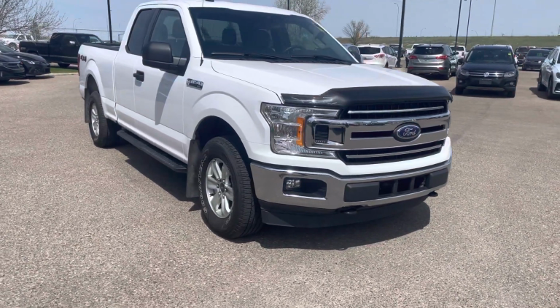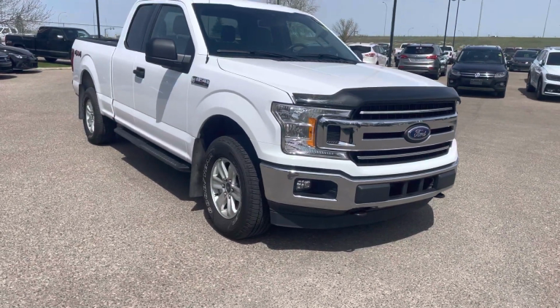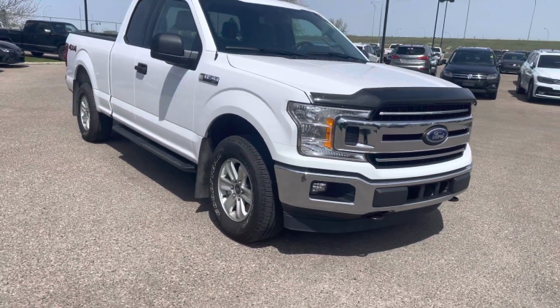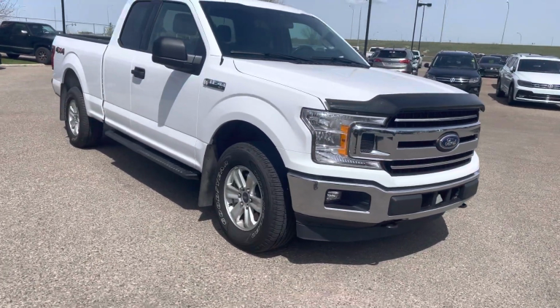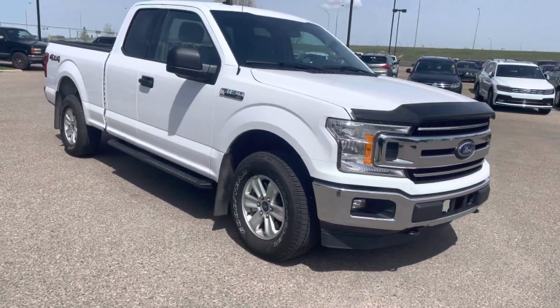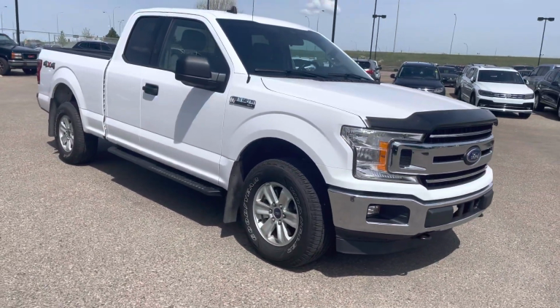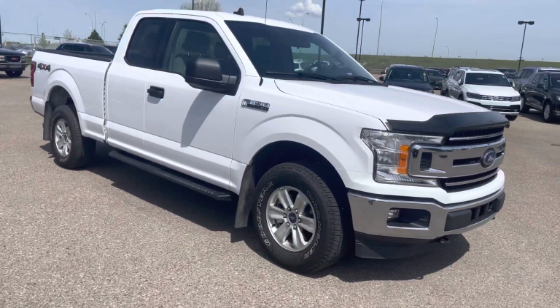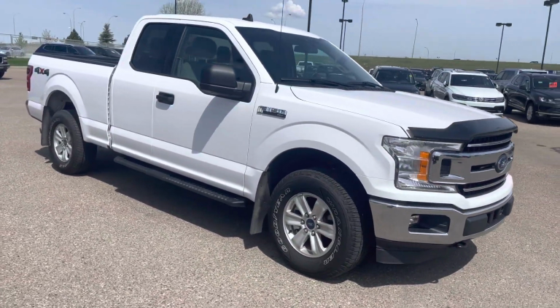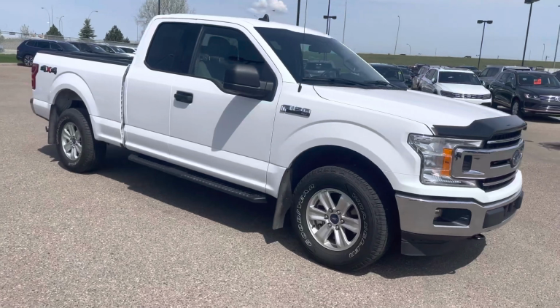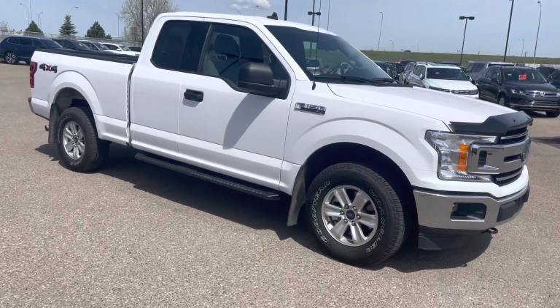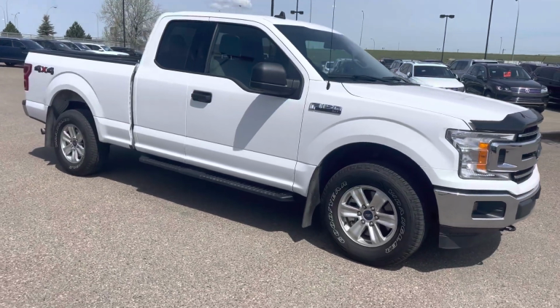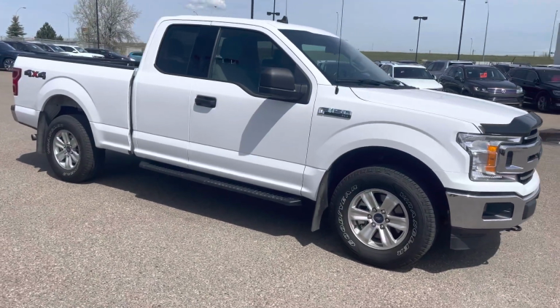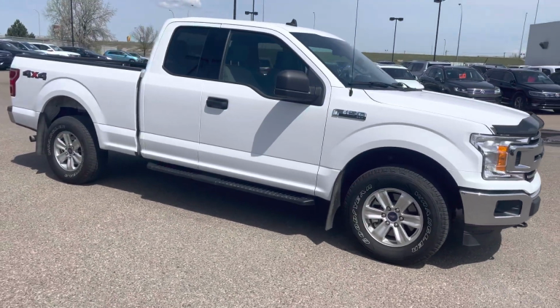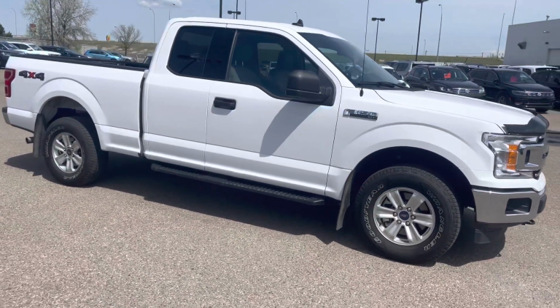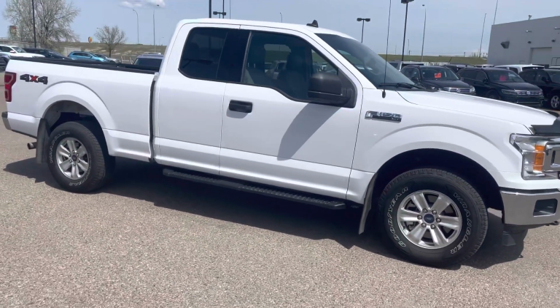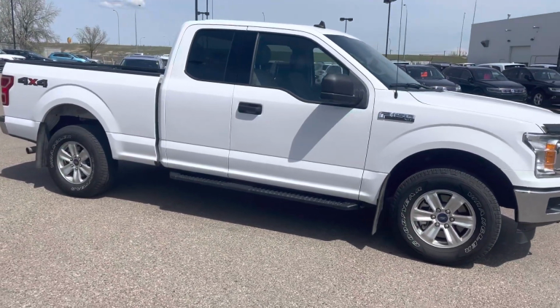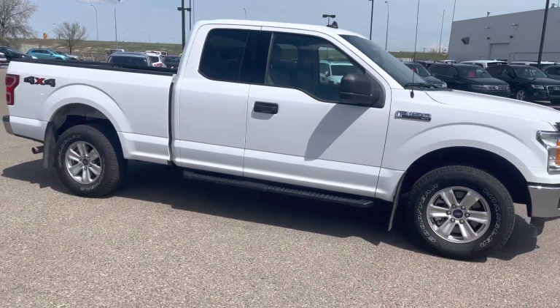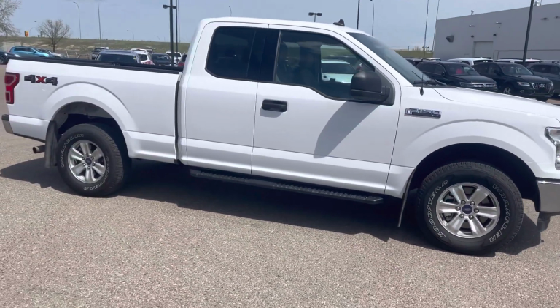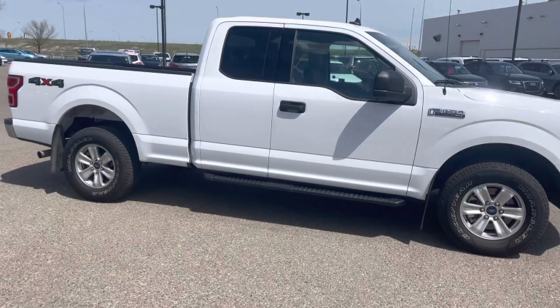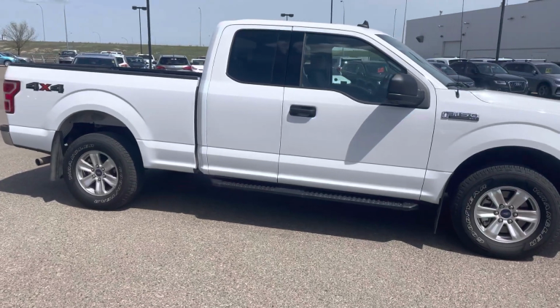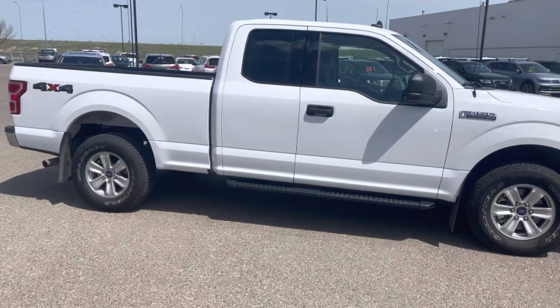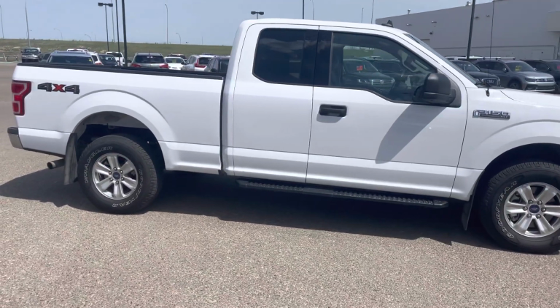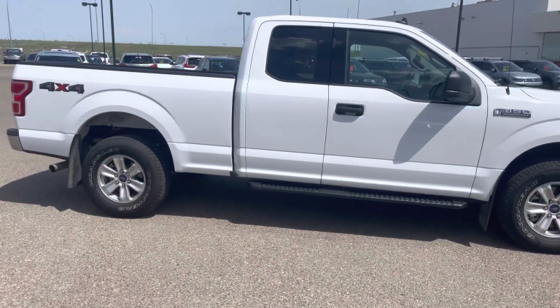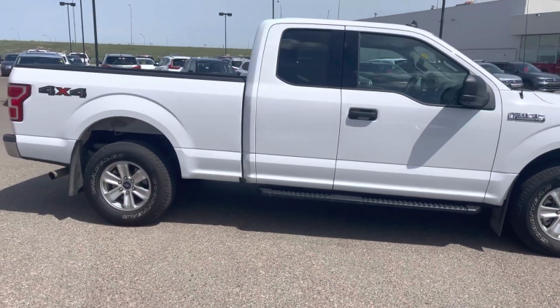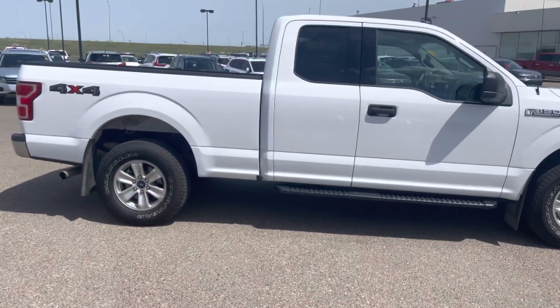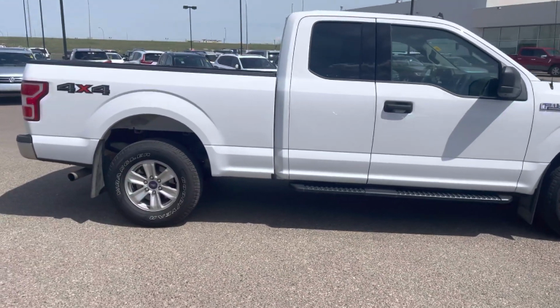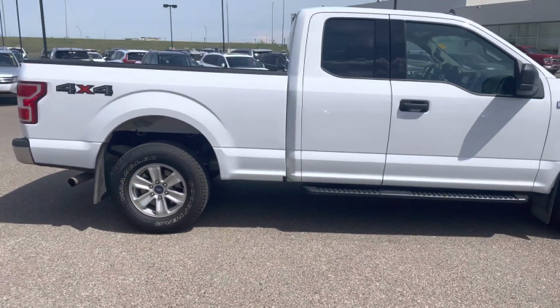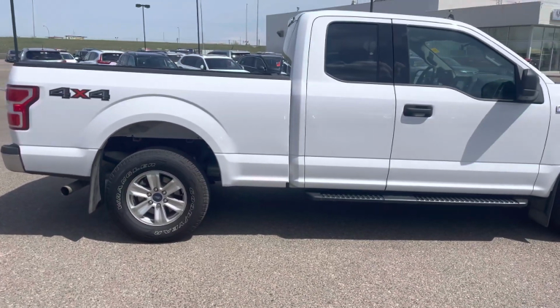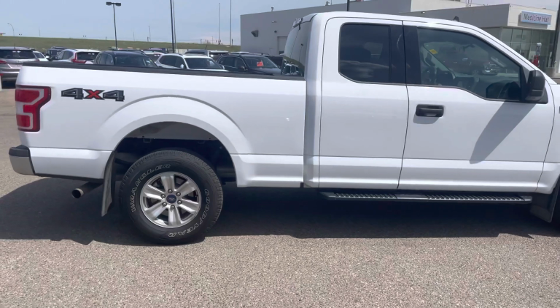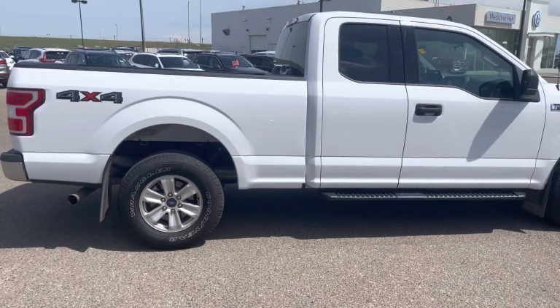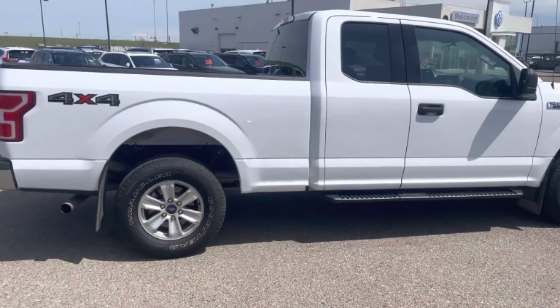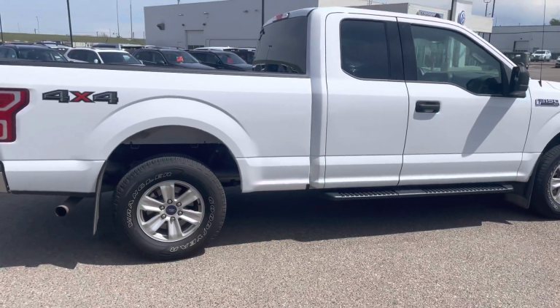Hi everybody, this is Zach here at Straight Line Volkswagen Medicine Hat. I want to show you this 2020 Ford F-150 XLT with just 38,000 kilometers. This is a fantastic workhorse and of course a great commuter as well.